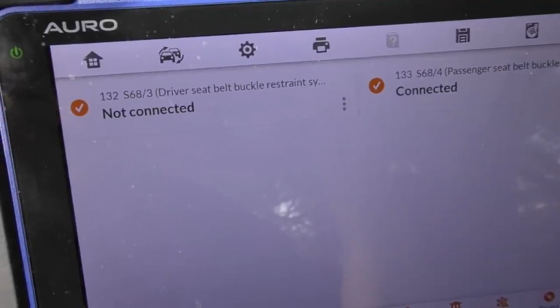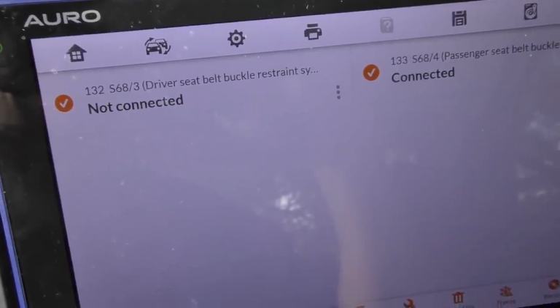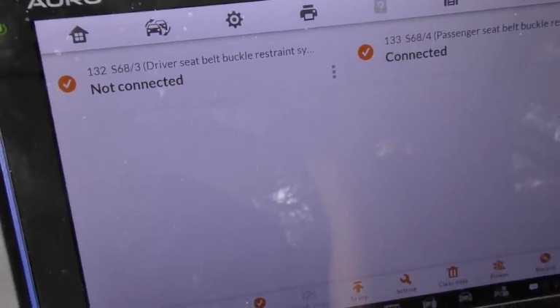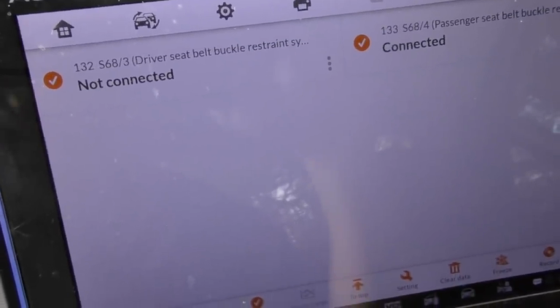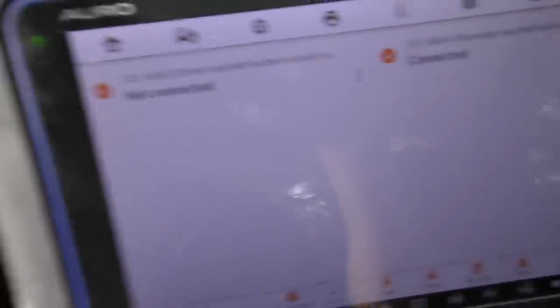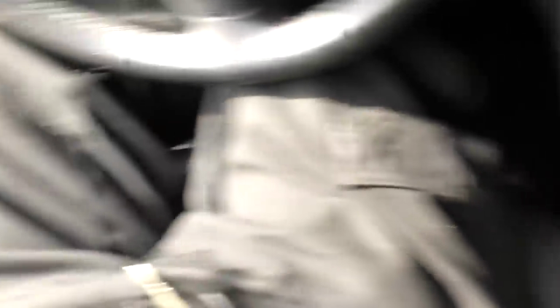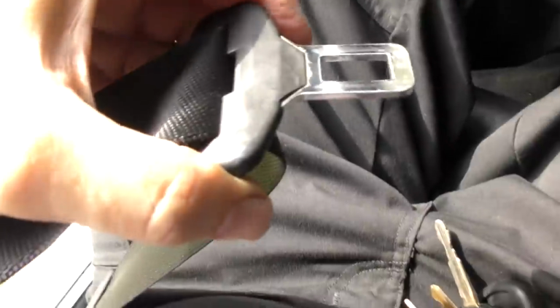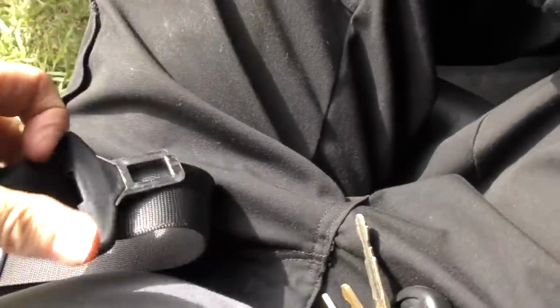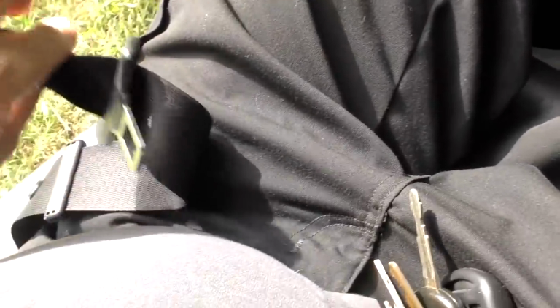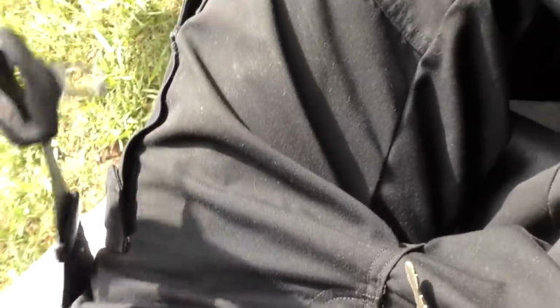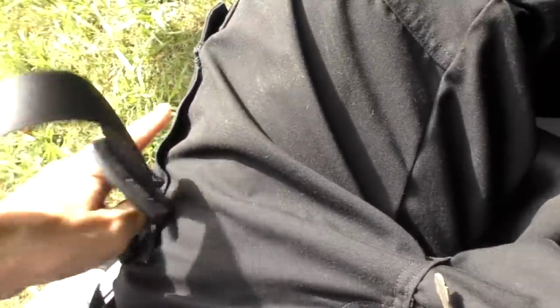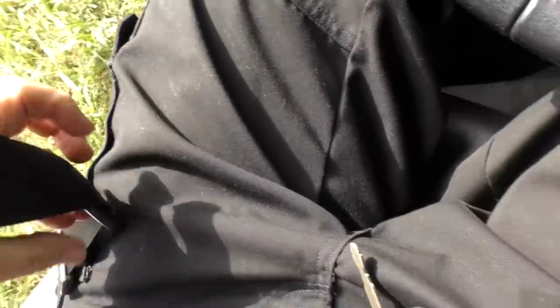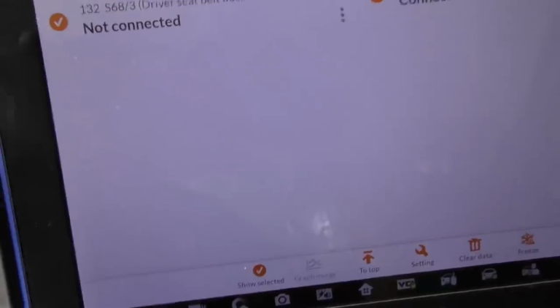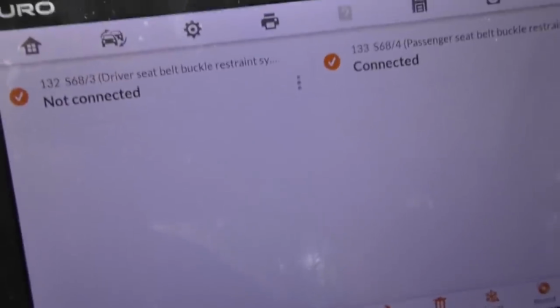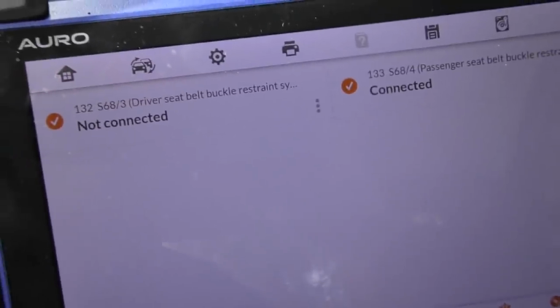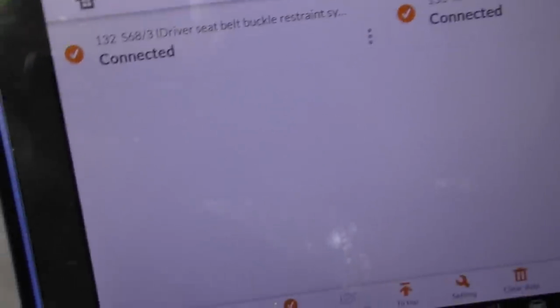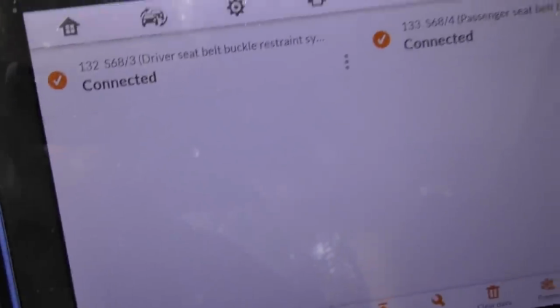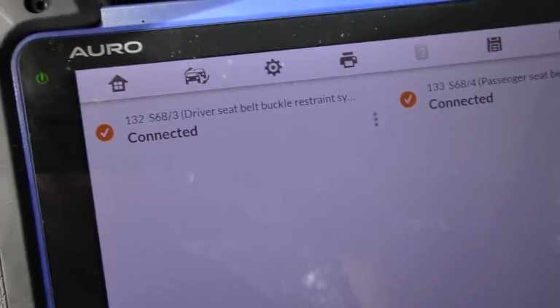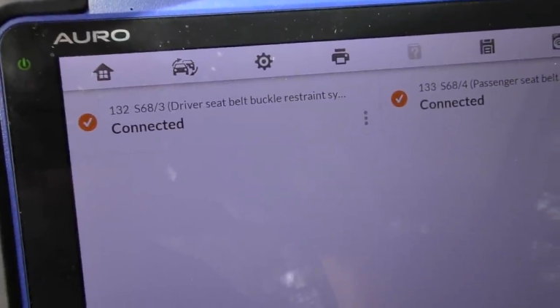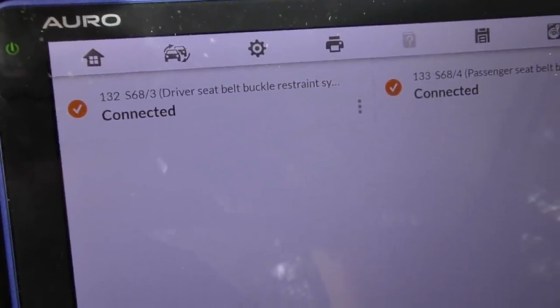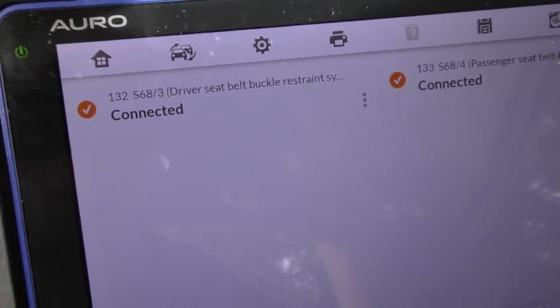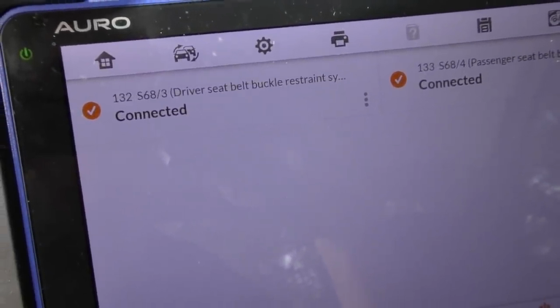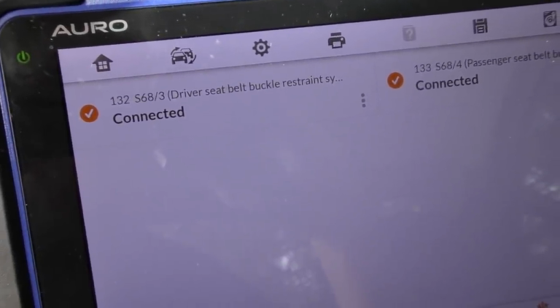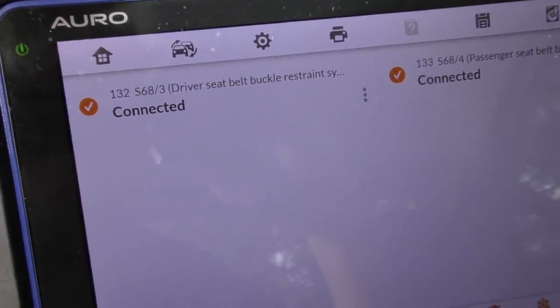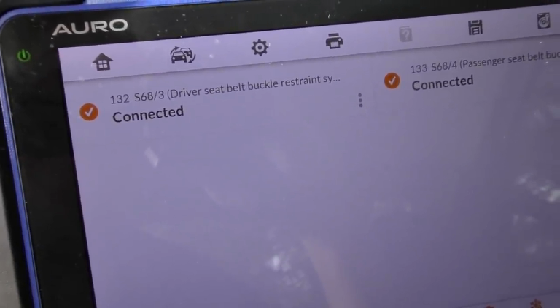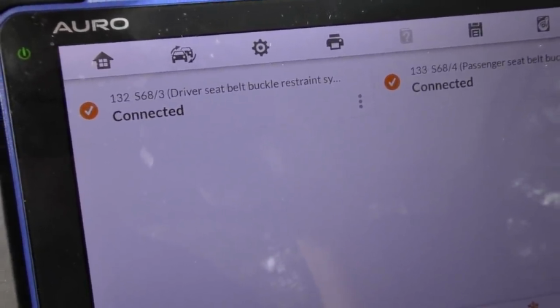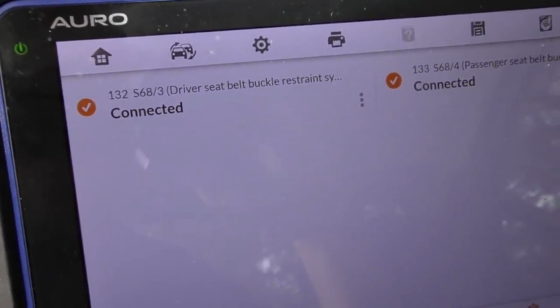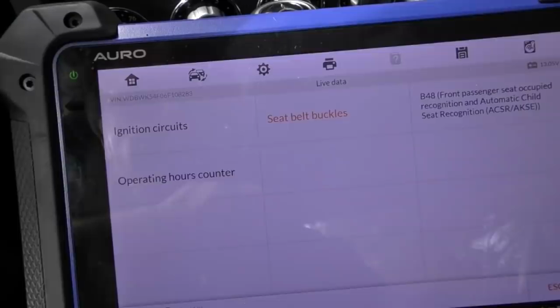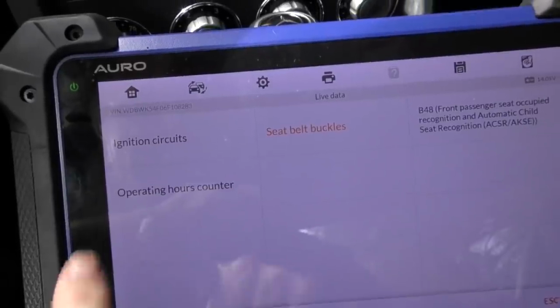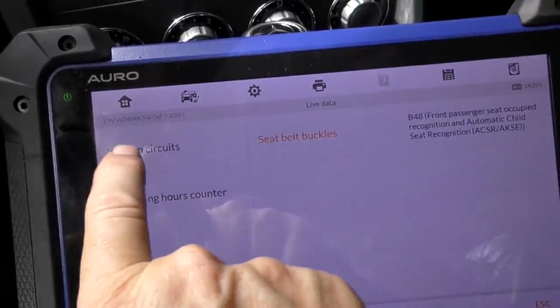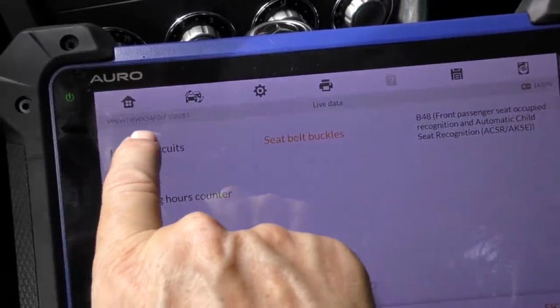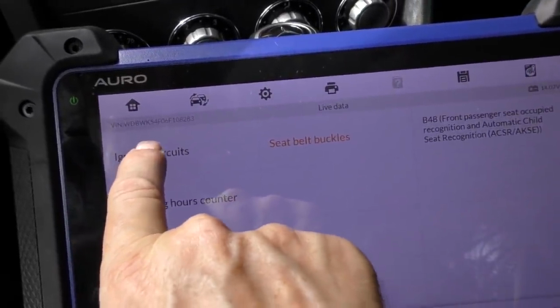It says the driver buckle is not connected, and it's not connected. Now I'm going to connect it and see what happens — logging it in. Now it says connected, so we know it's actually working, even though the computer says there's a problem. So we'll check the ignition circuits here.